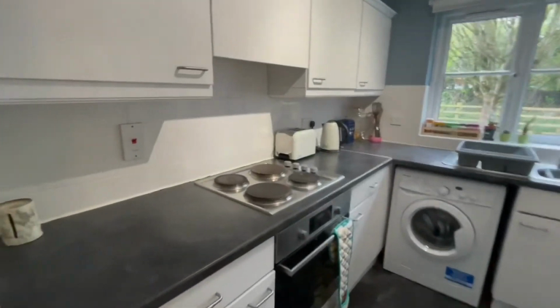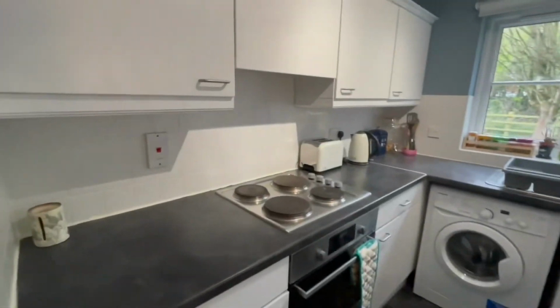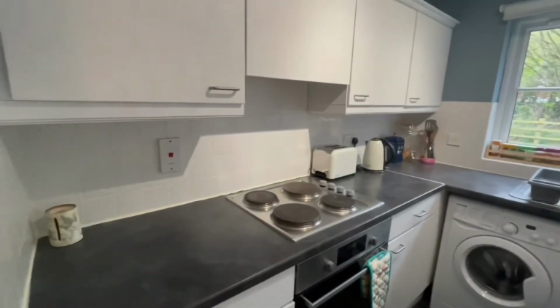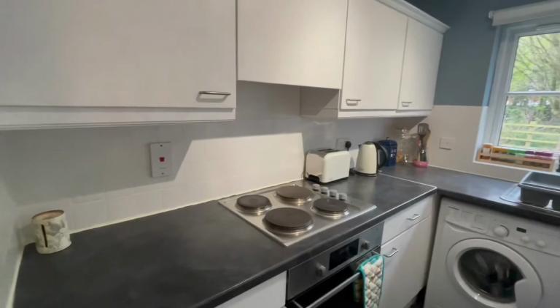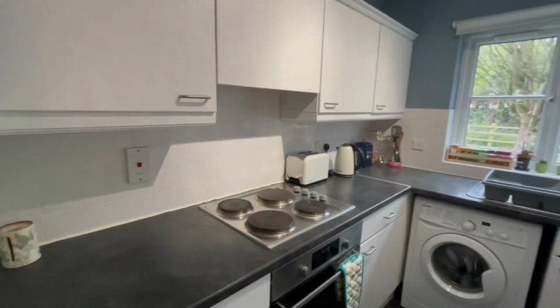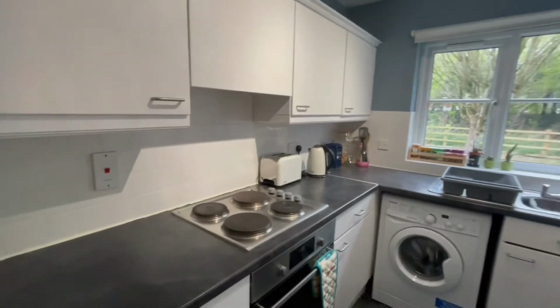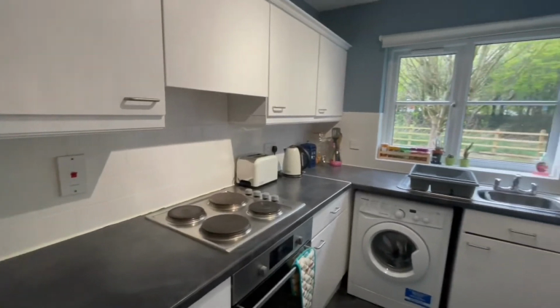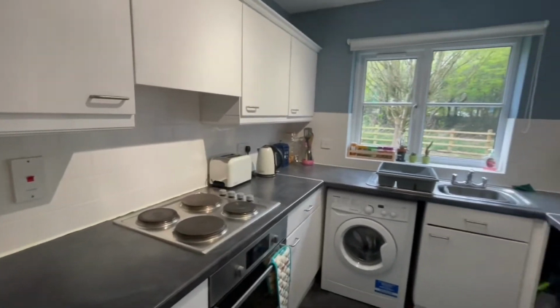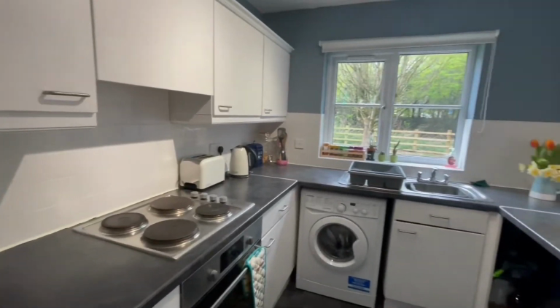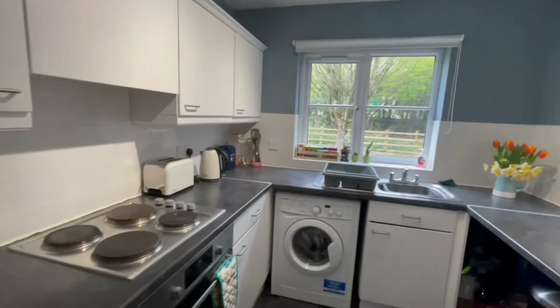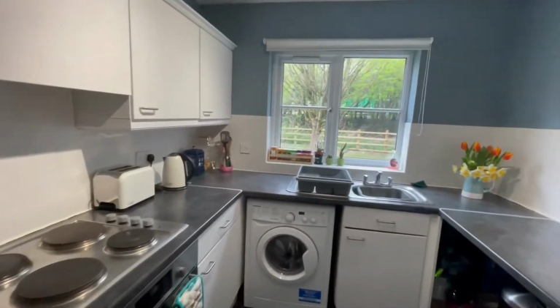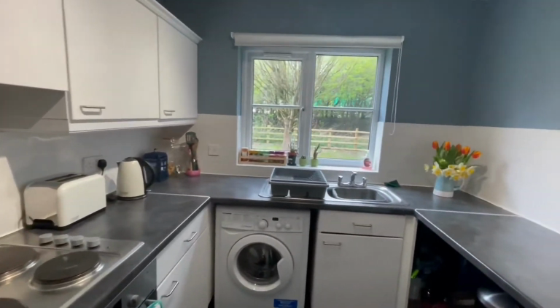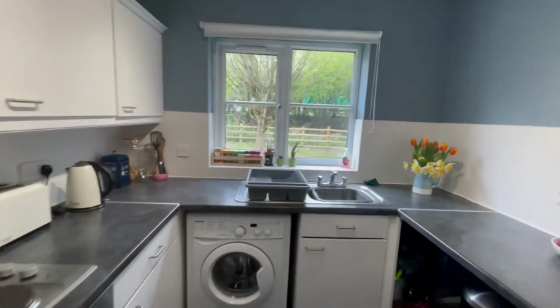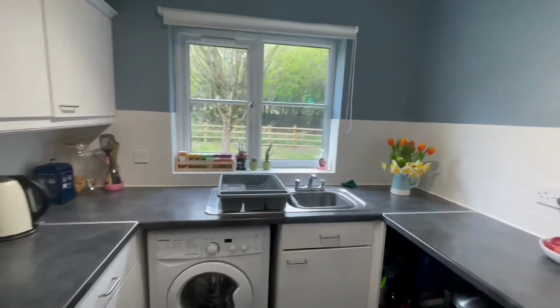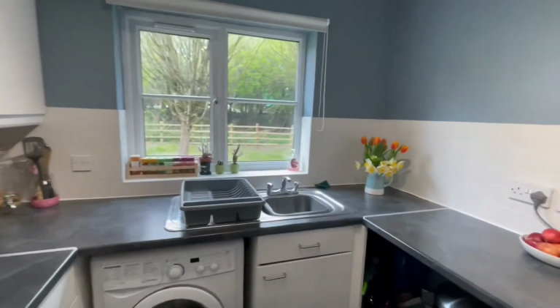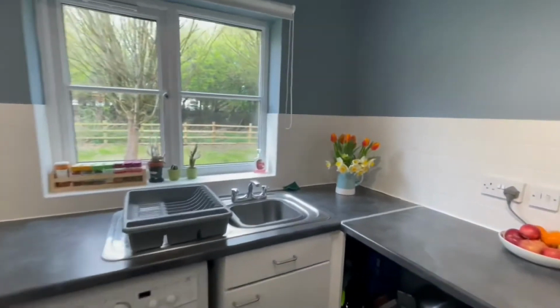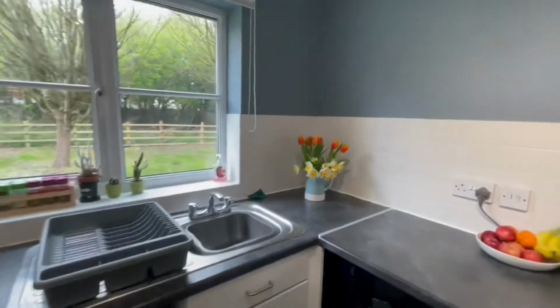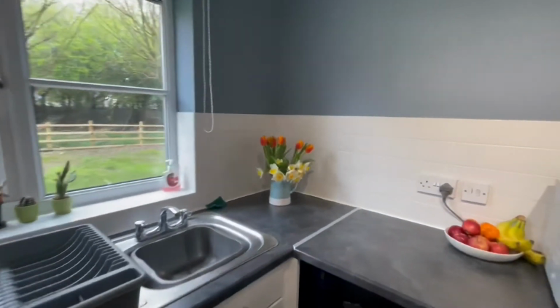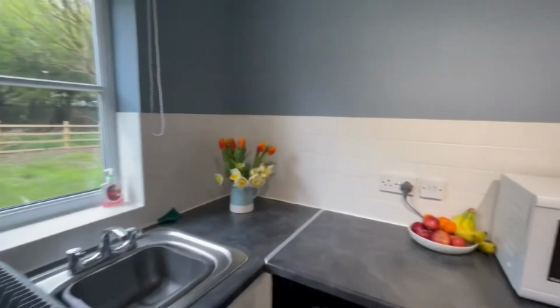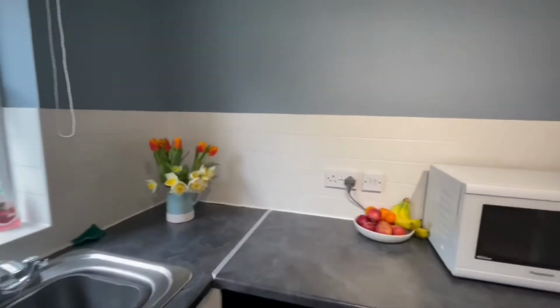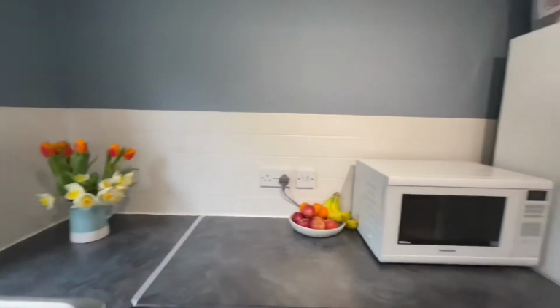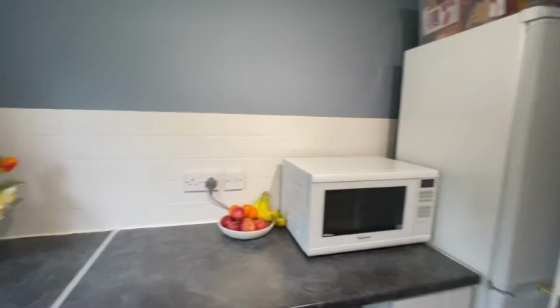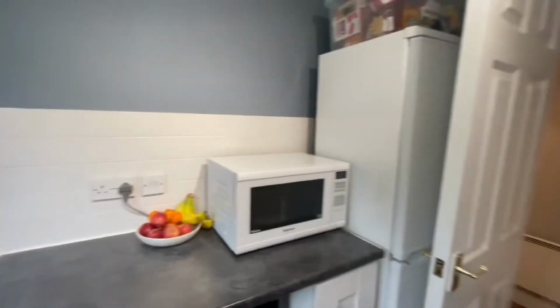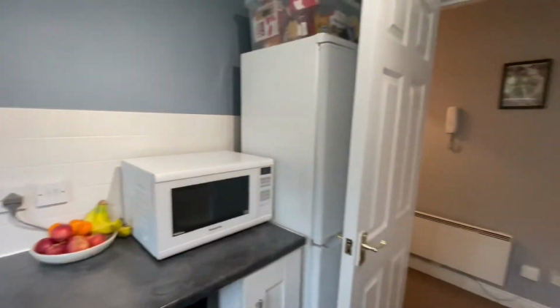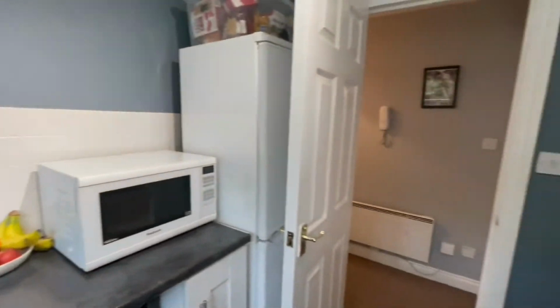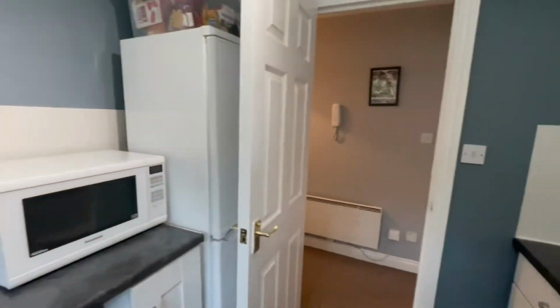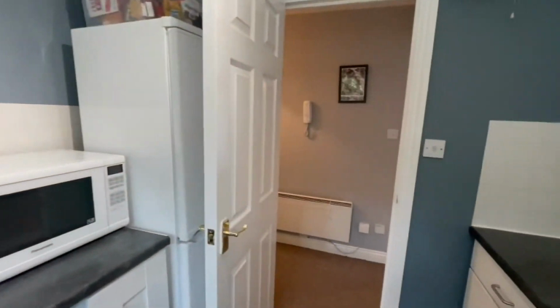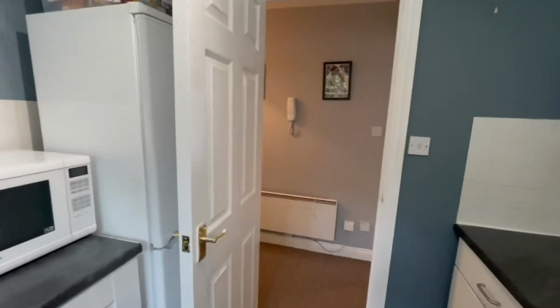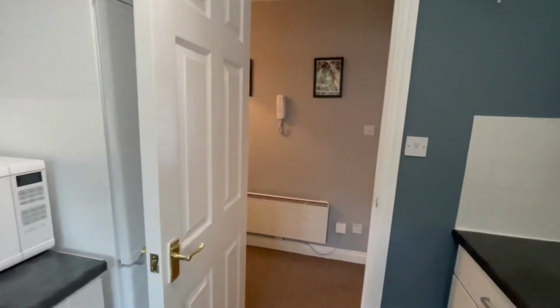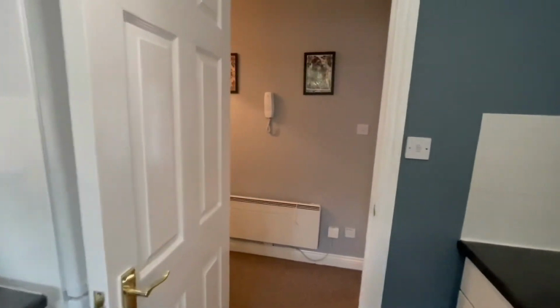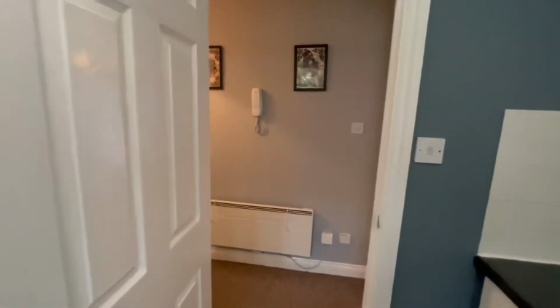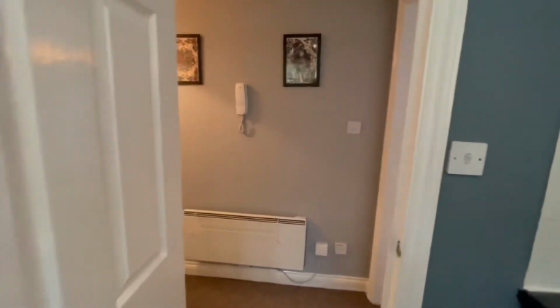This is the kitchen, which has quite pretty views from the window, lots of worktop space, and lots of storage underneath as well — perfect for this style of property.